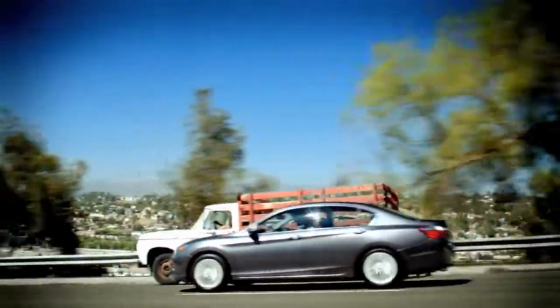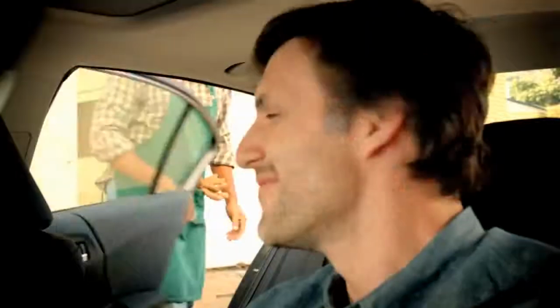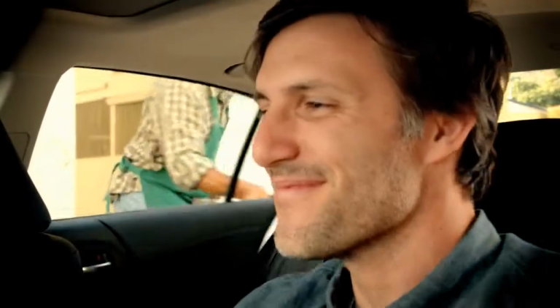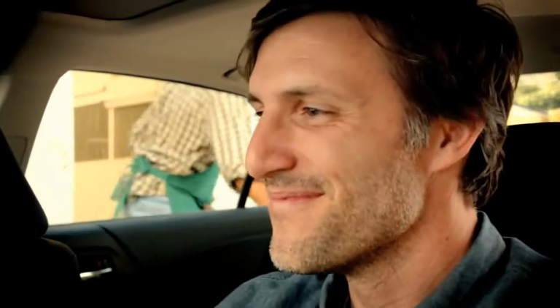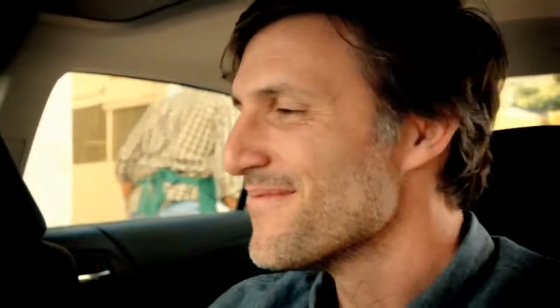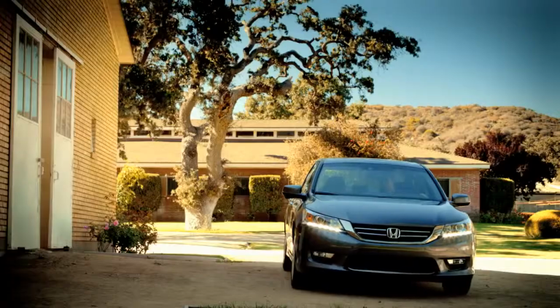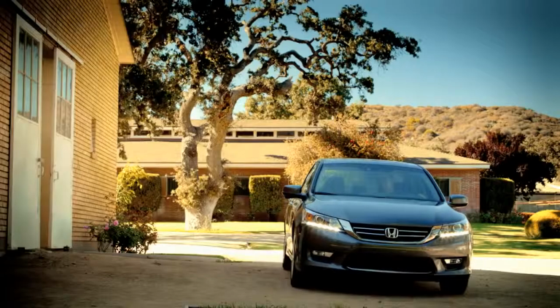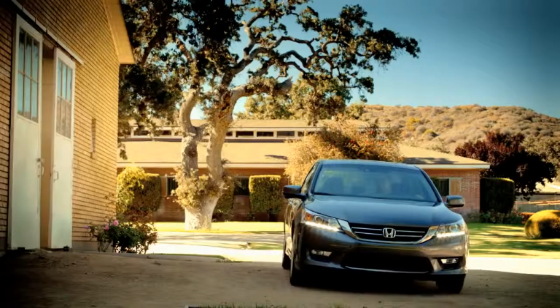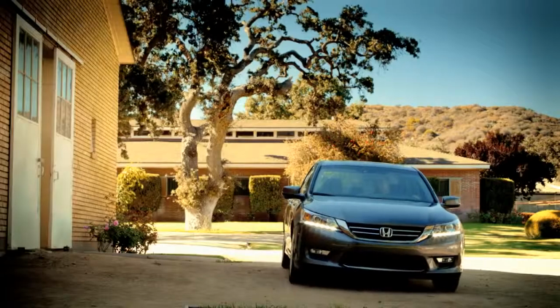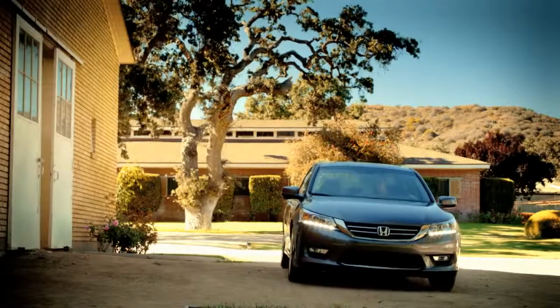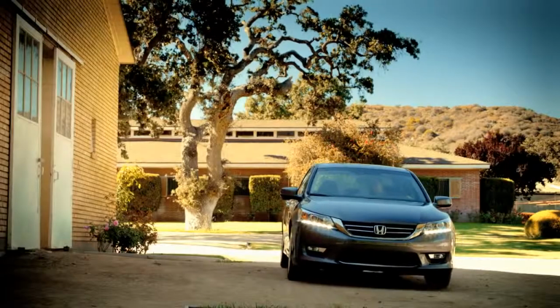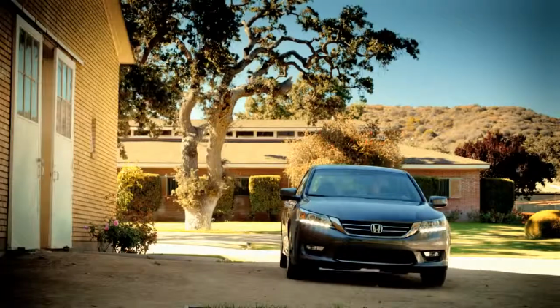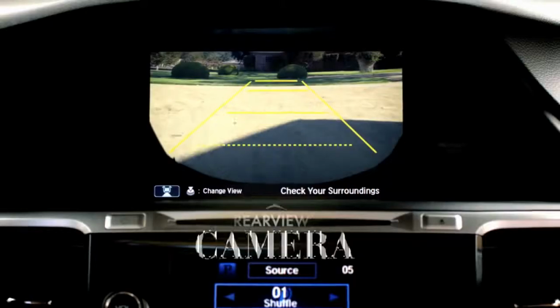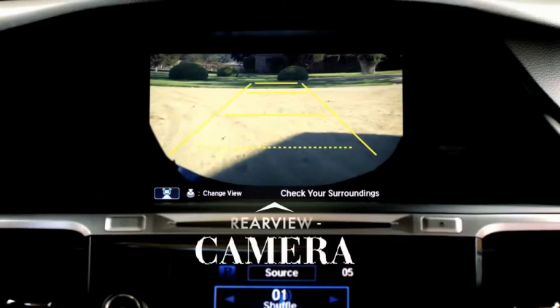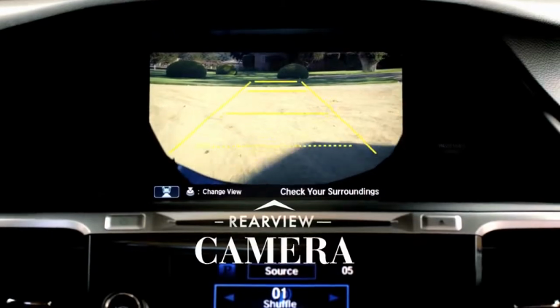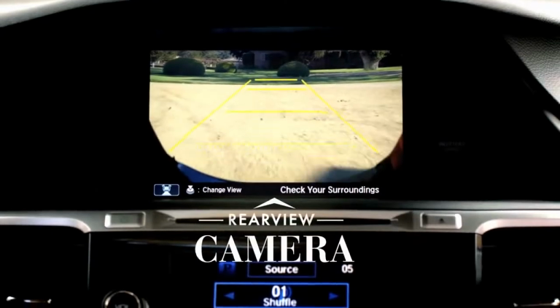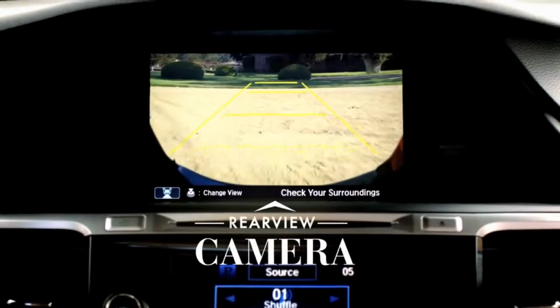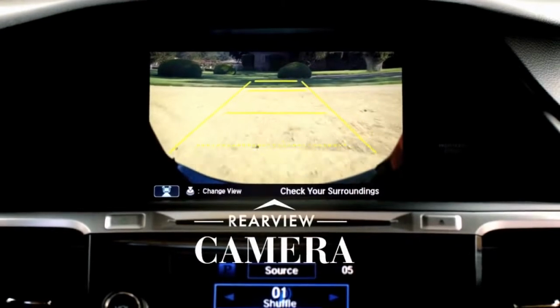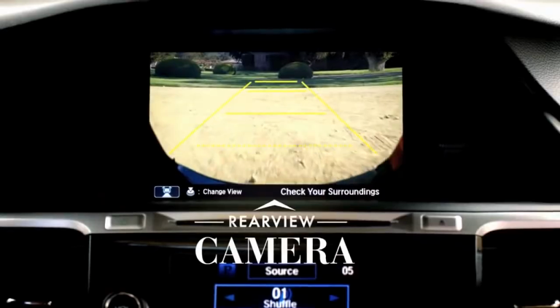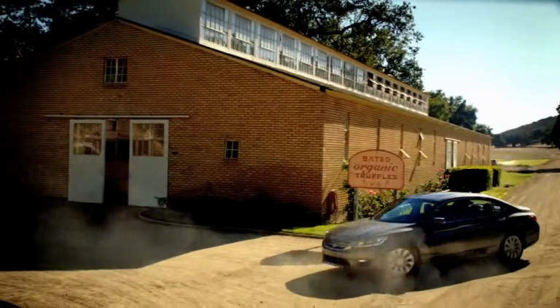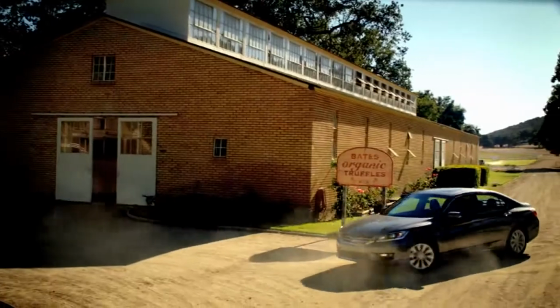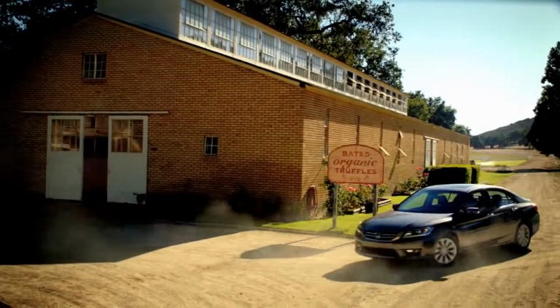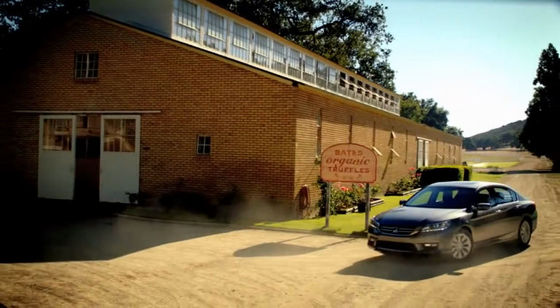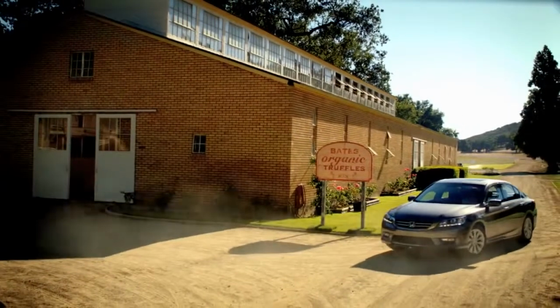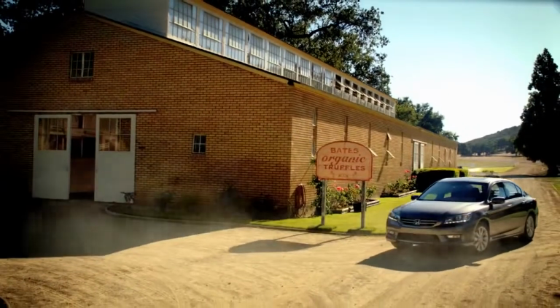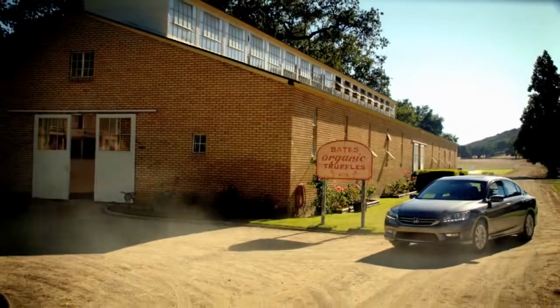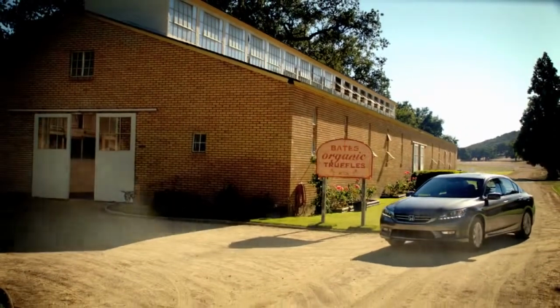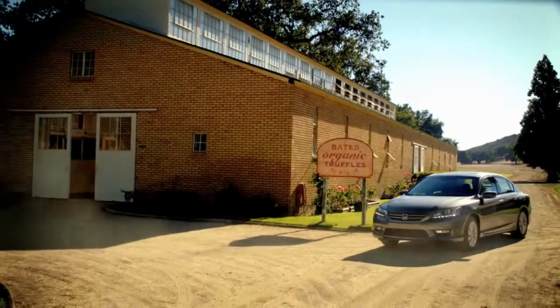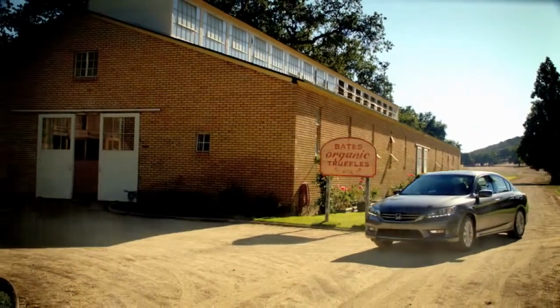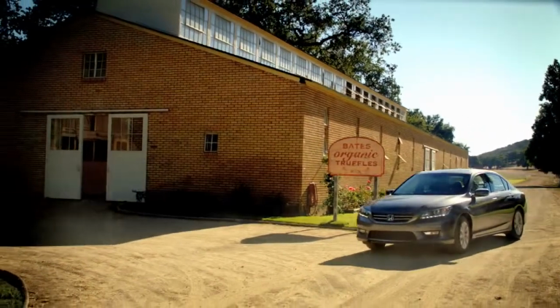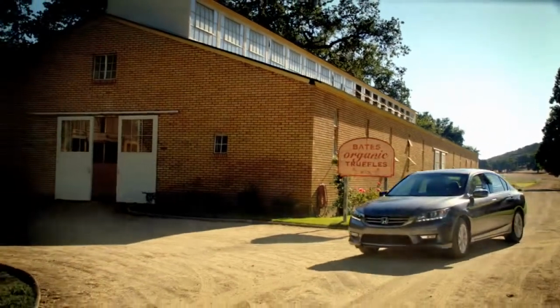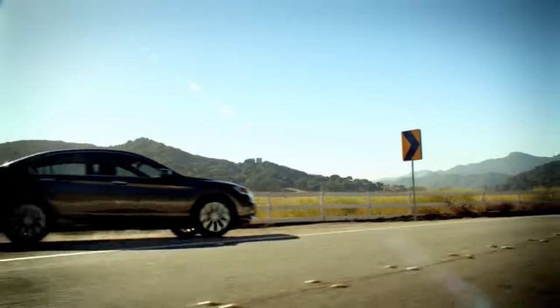A rear-view camera is standard on every Accord, and on EXL and above models, a multi-angle rear-view camera captures what's behind you from three angles.